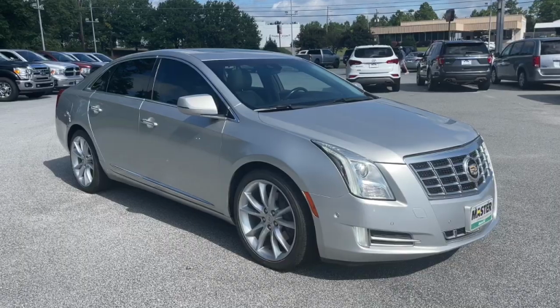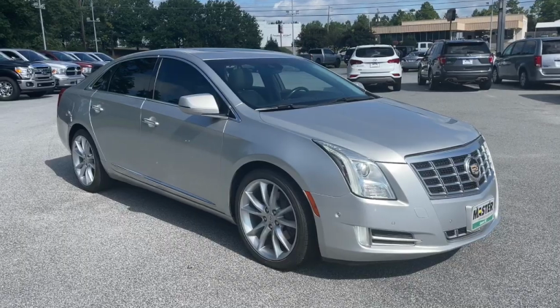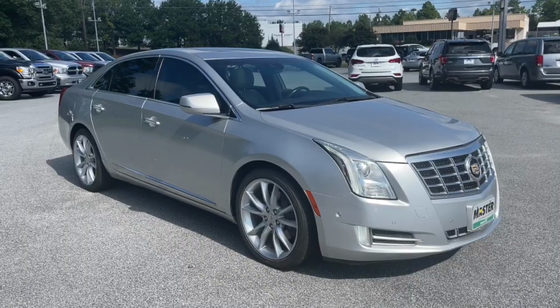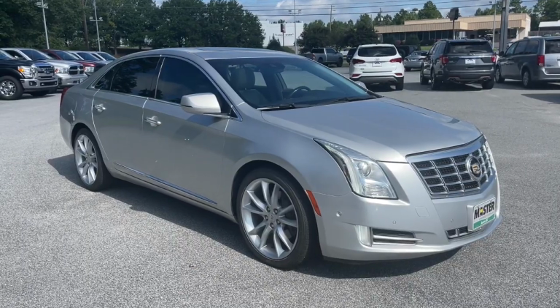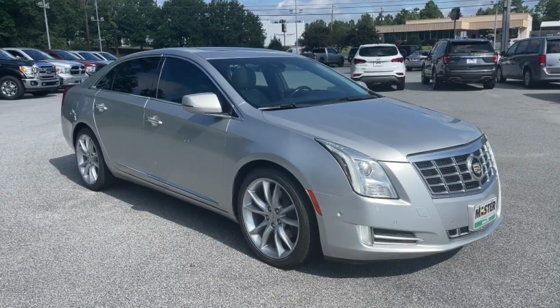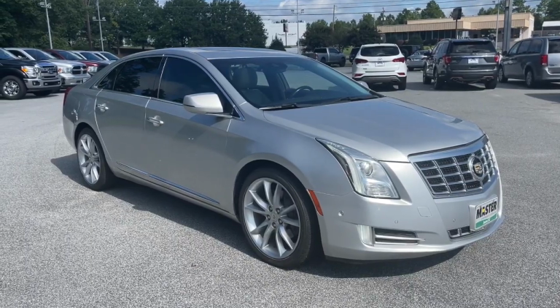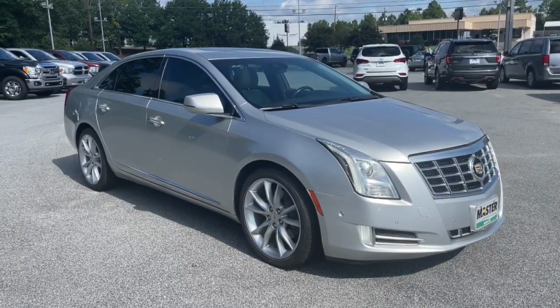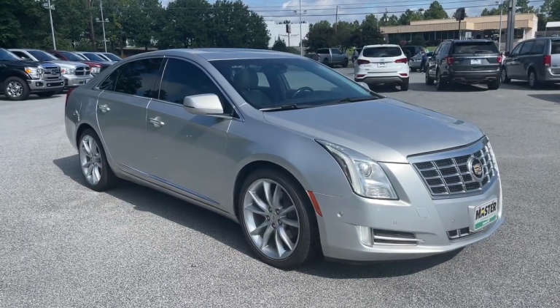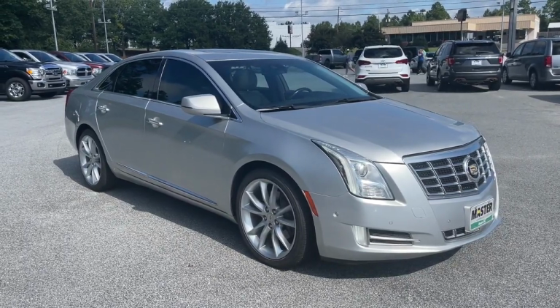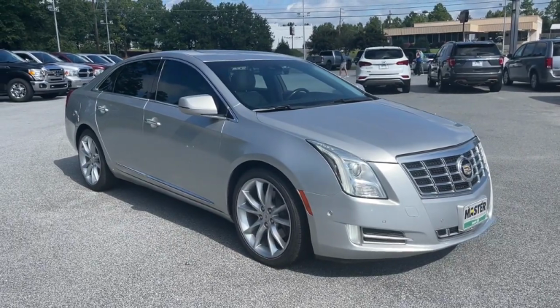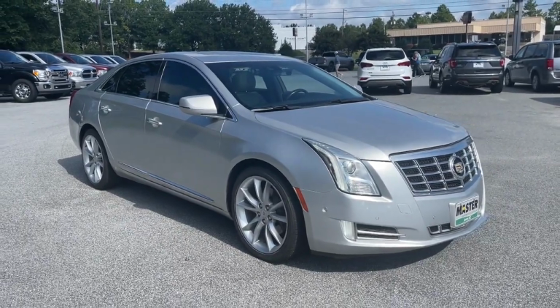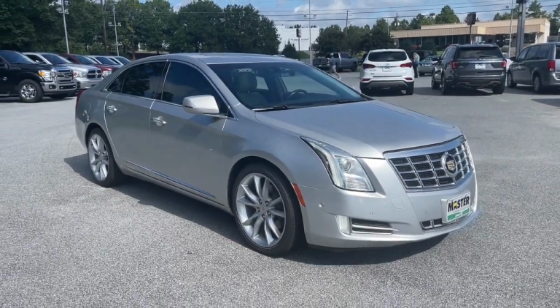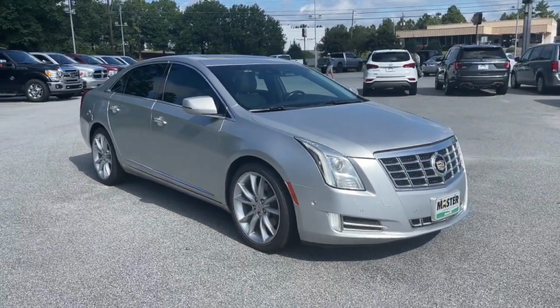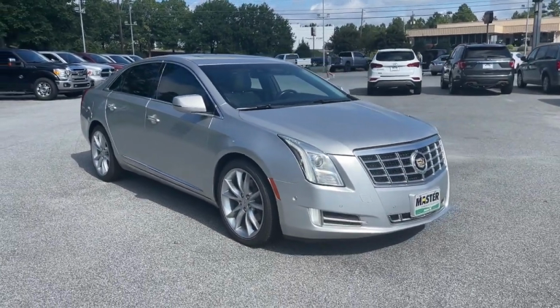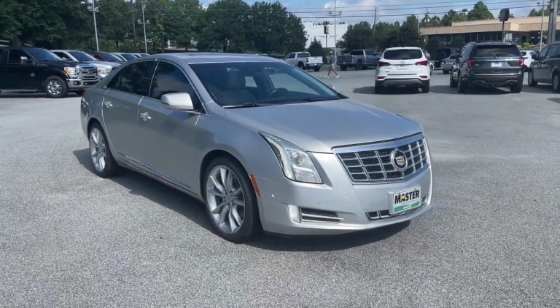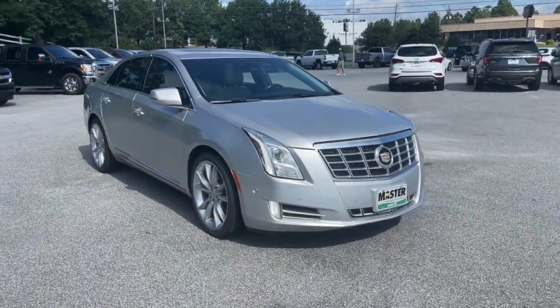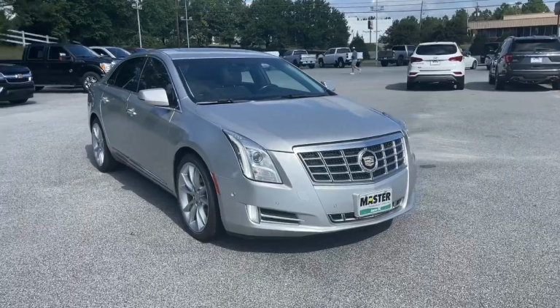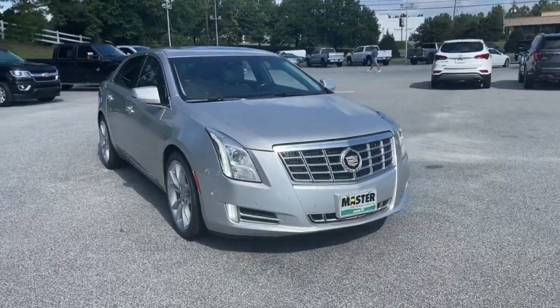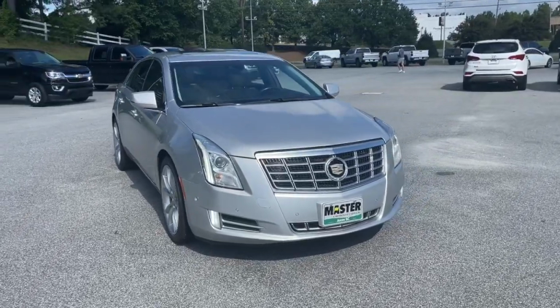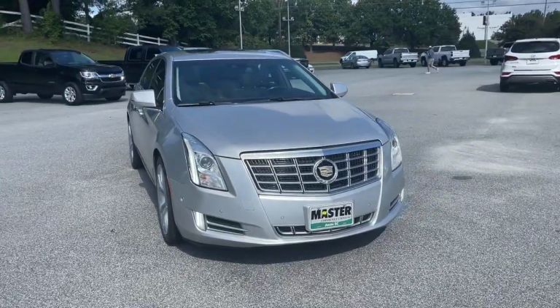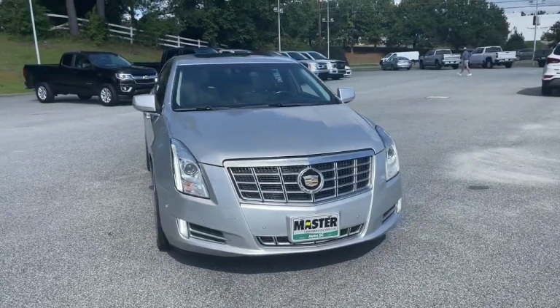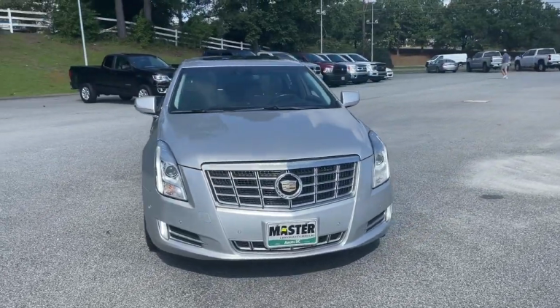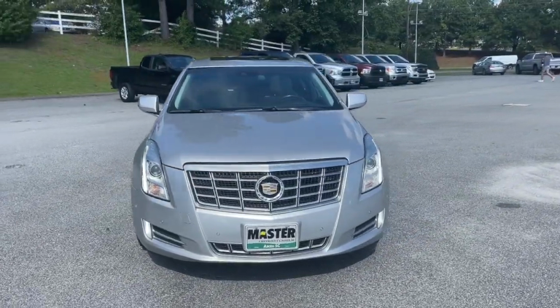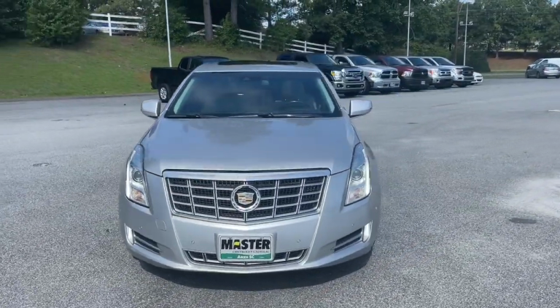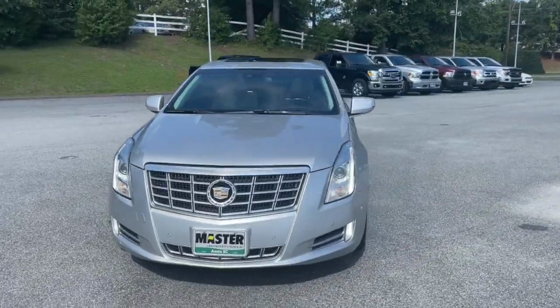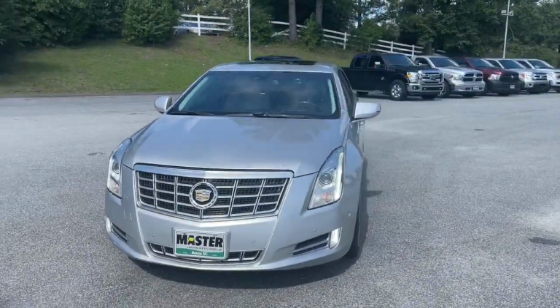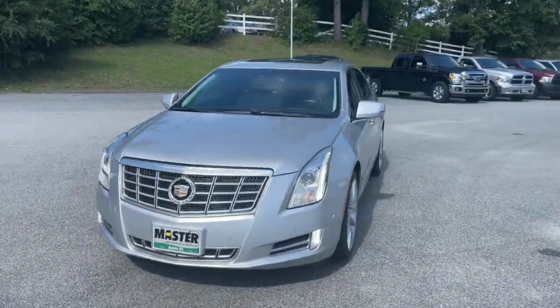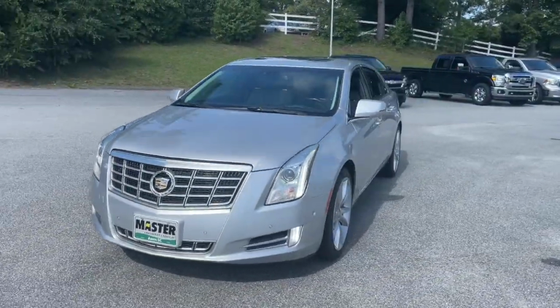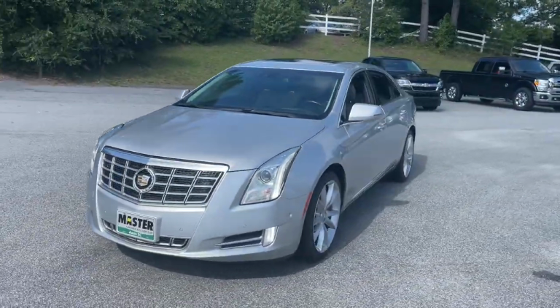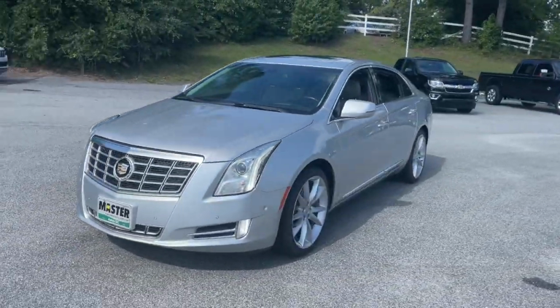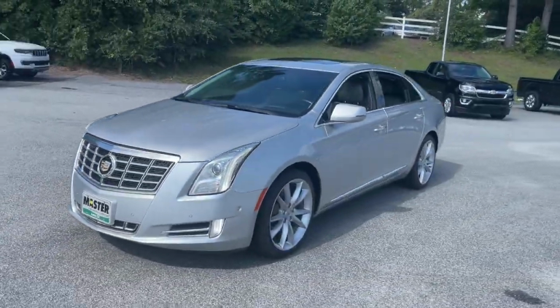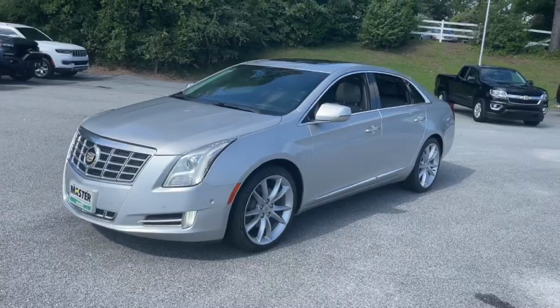Your next car could be the 2014 Cadillac XTS. With less than 90,000 miles on the odometer, this vehicle stands out from the rest.